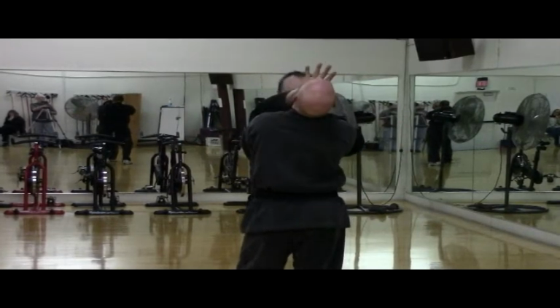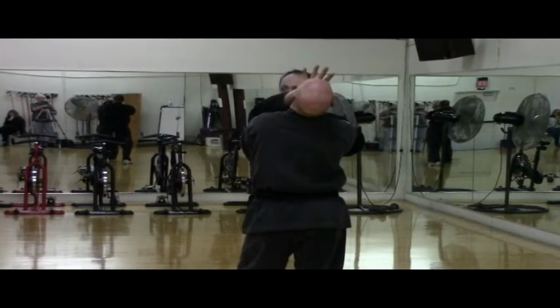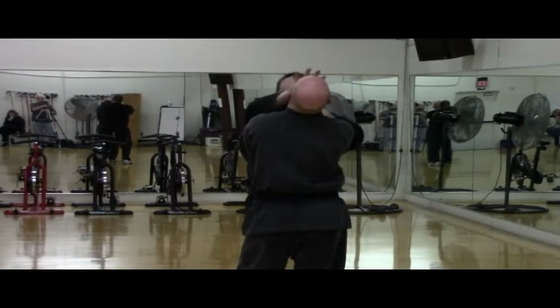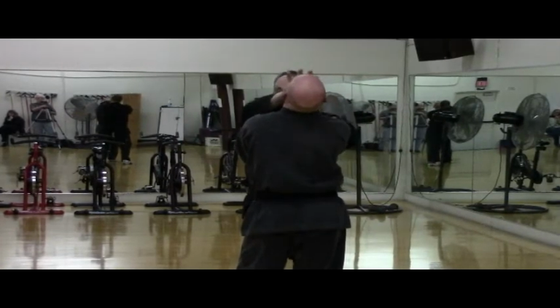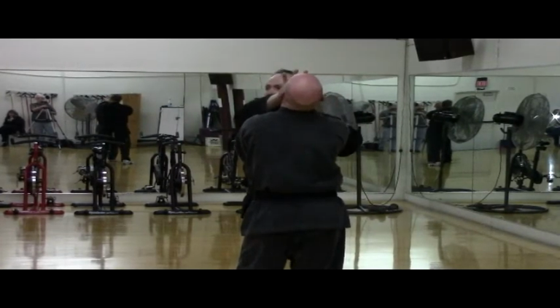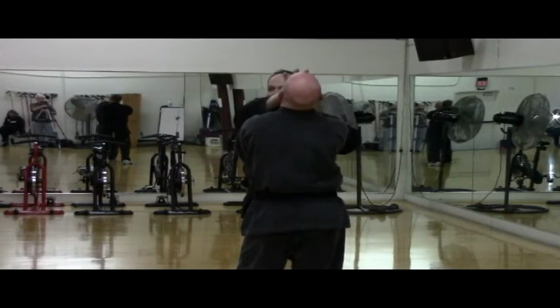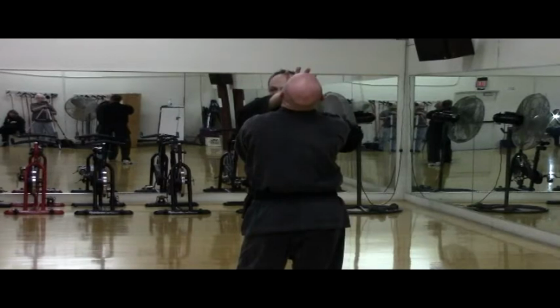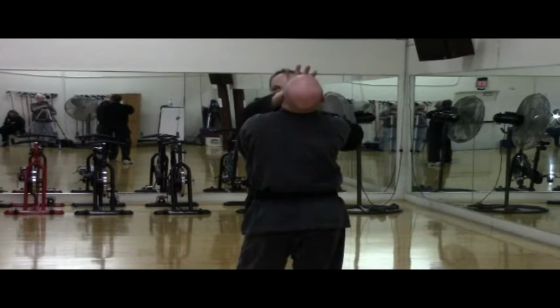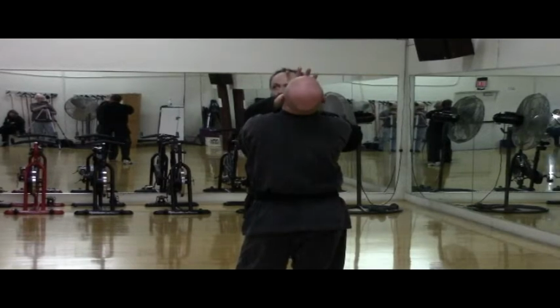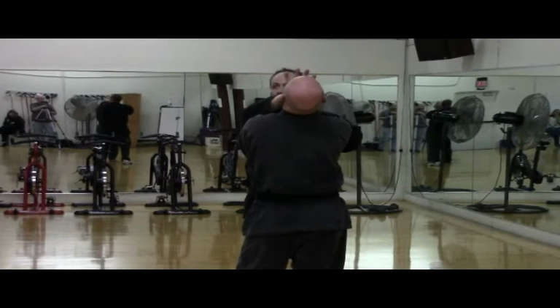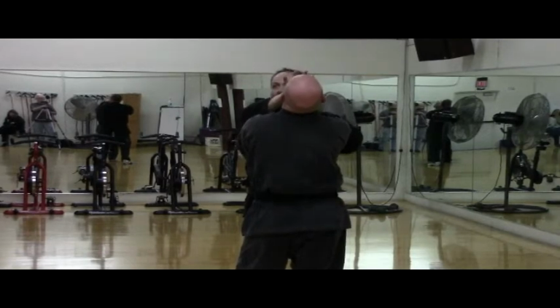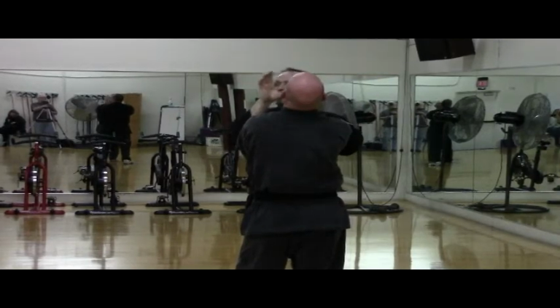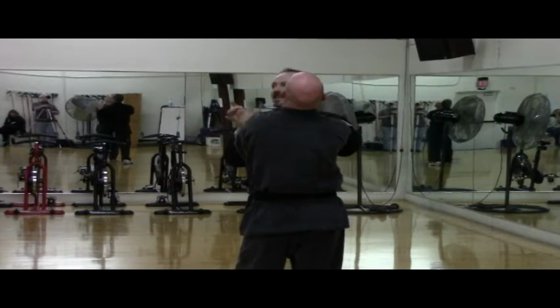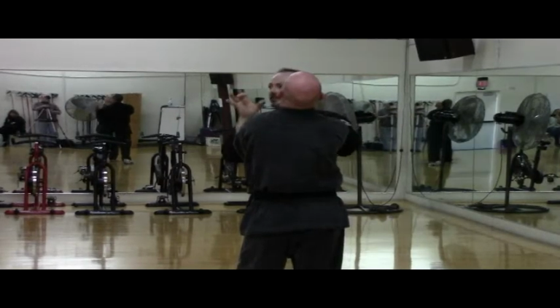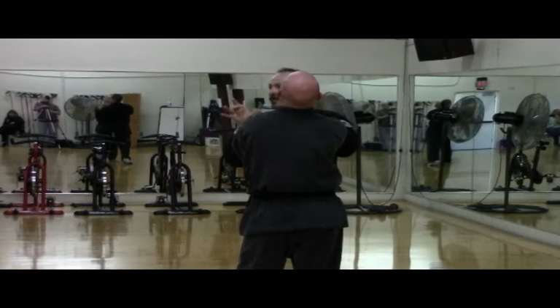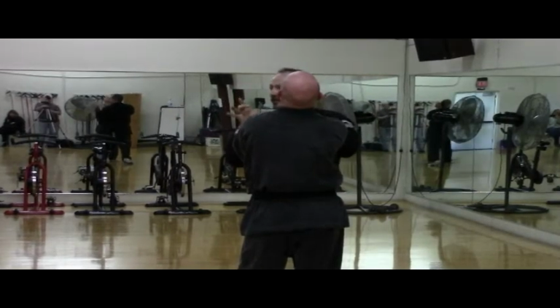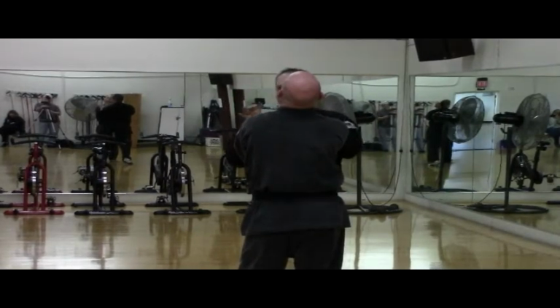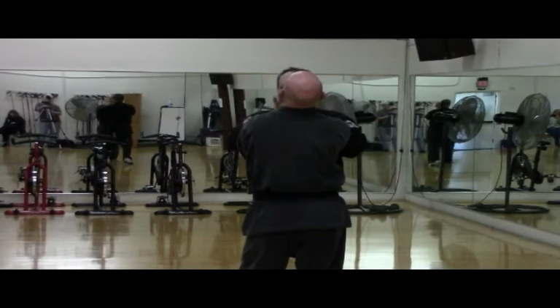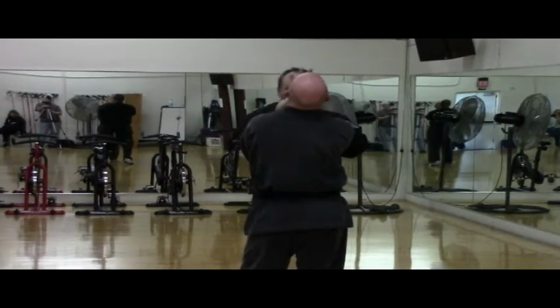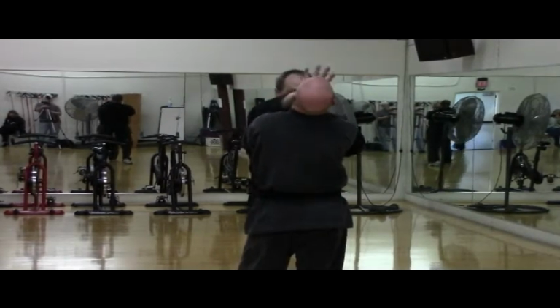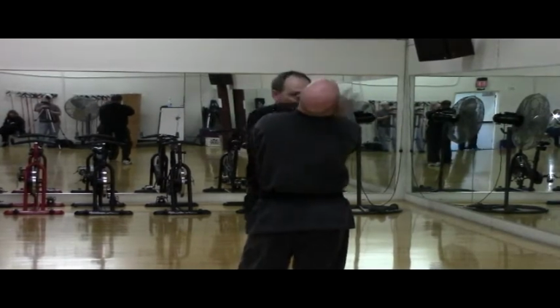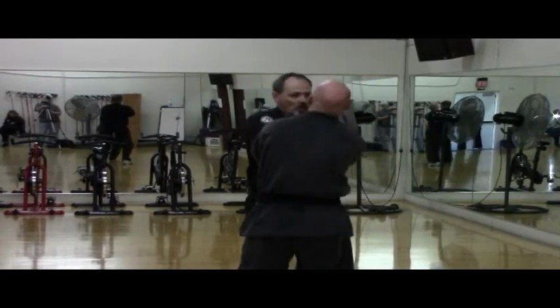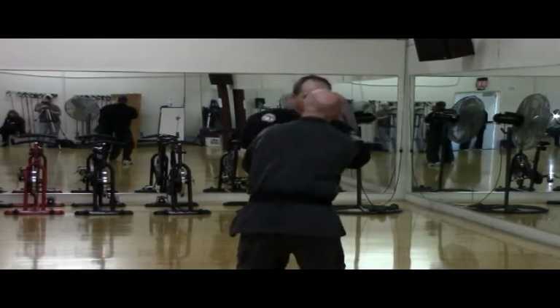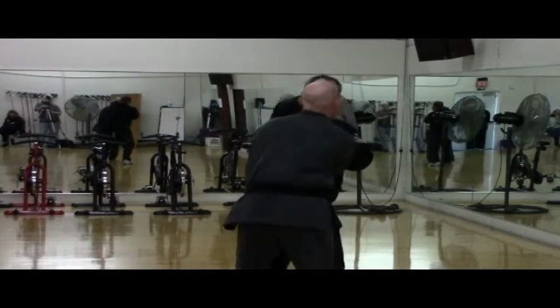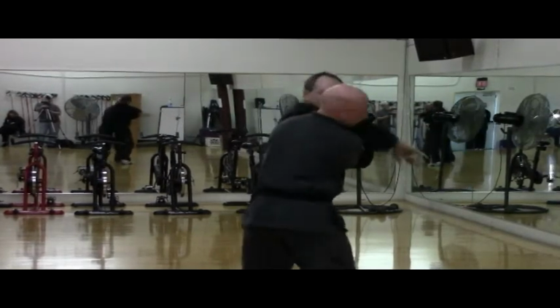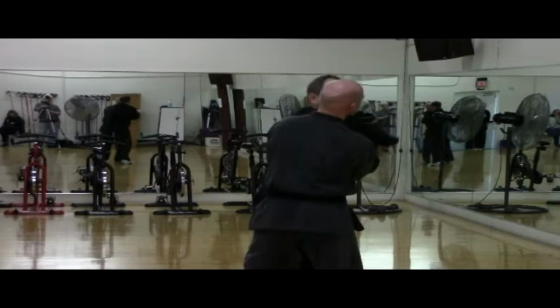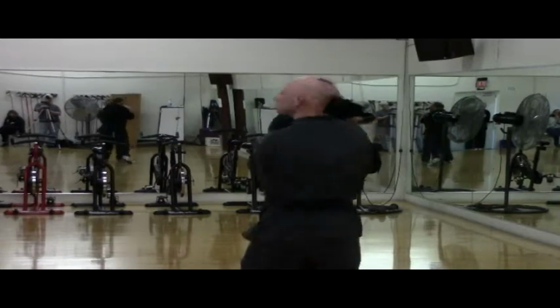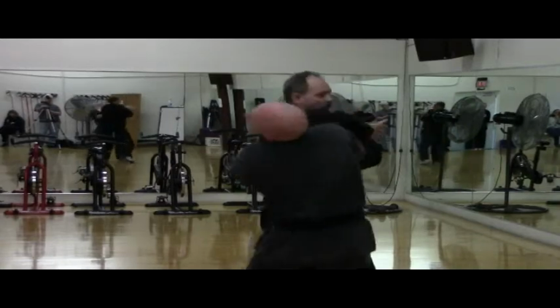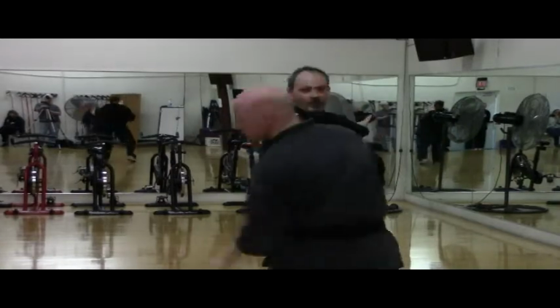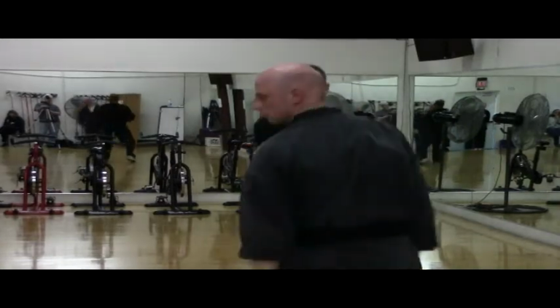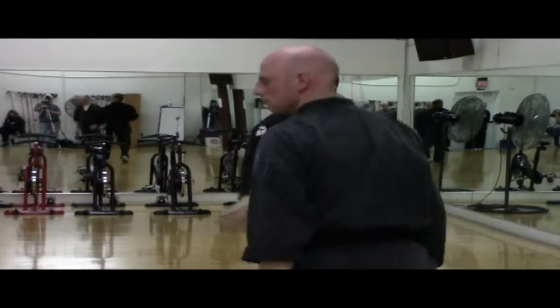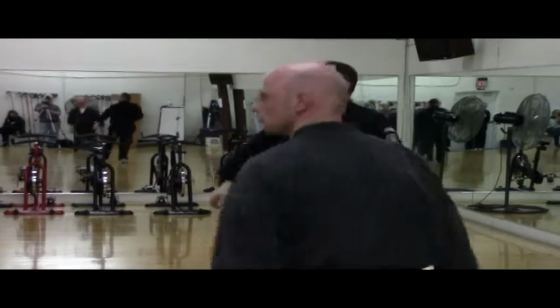Just change the speed of your motion by changing the size of the motion that you use — the size of the circle. Pull, strike, and then through.